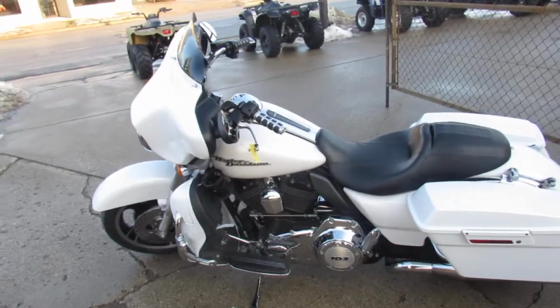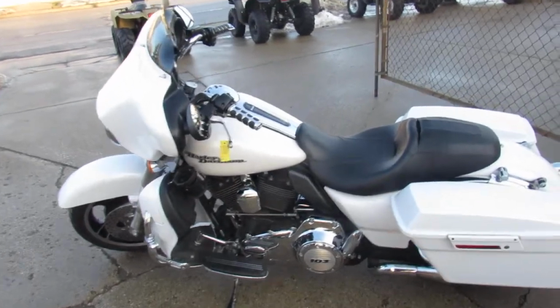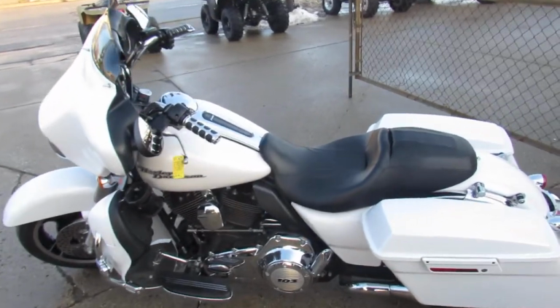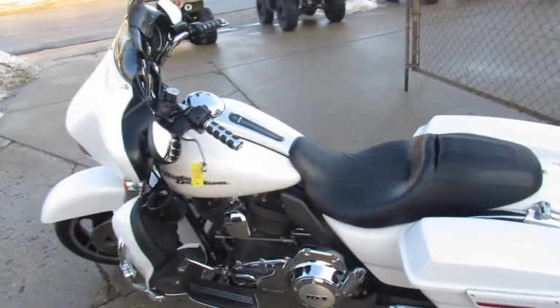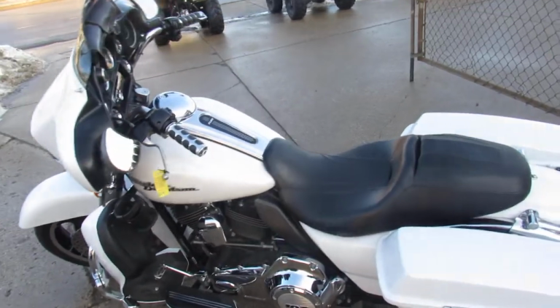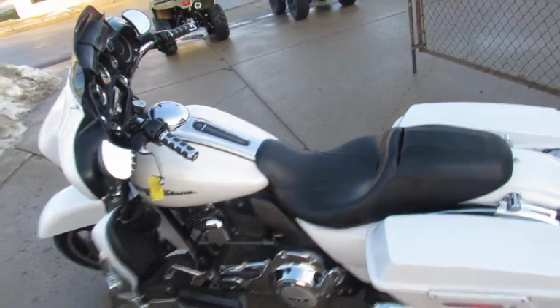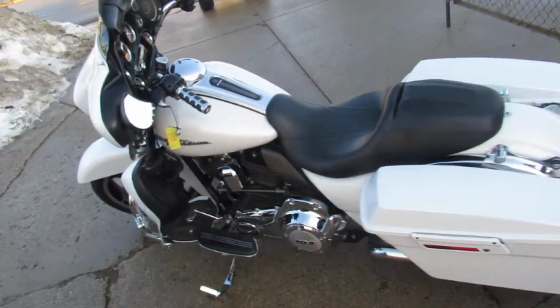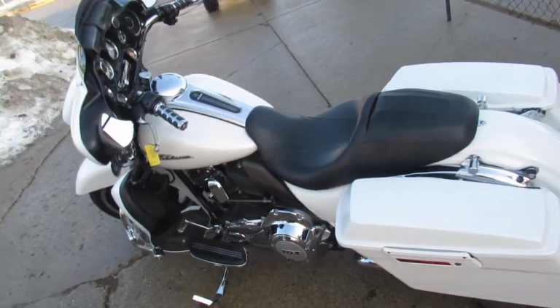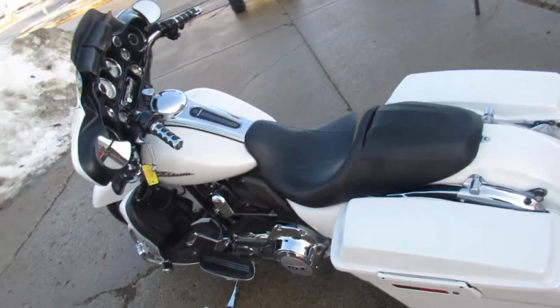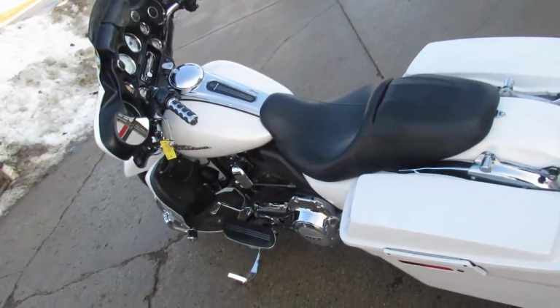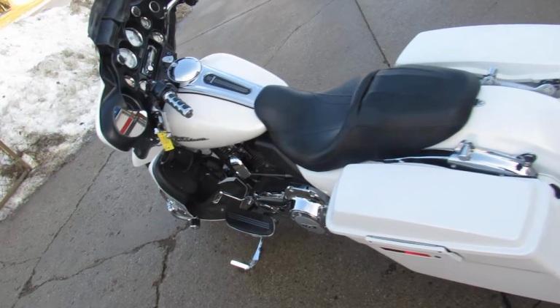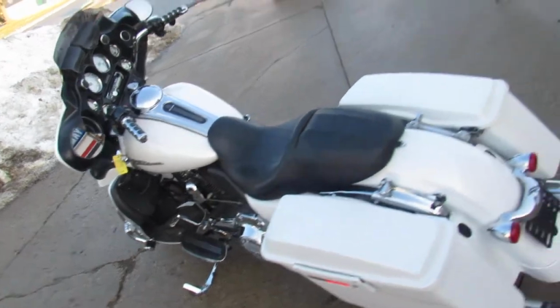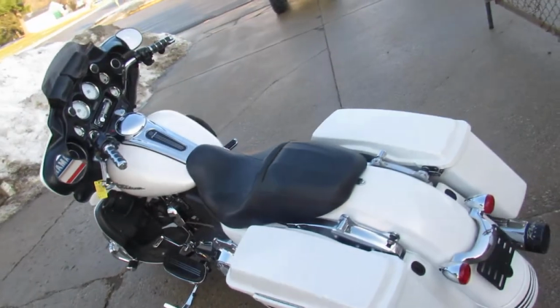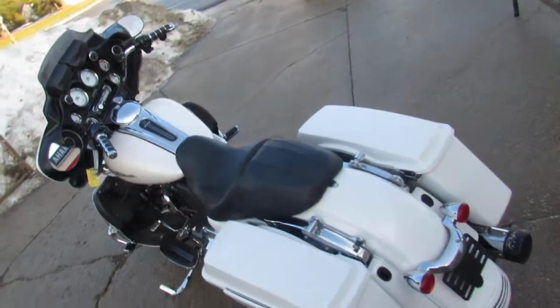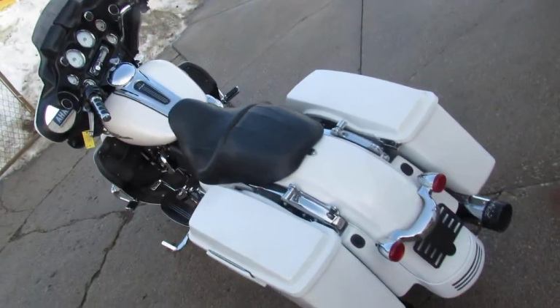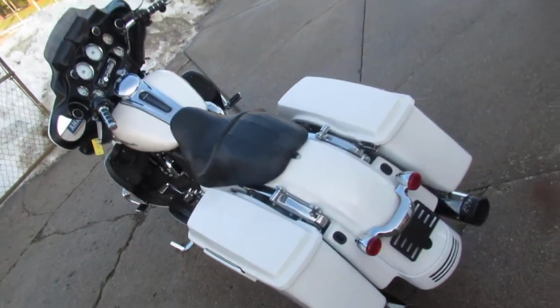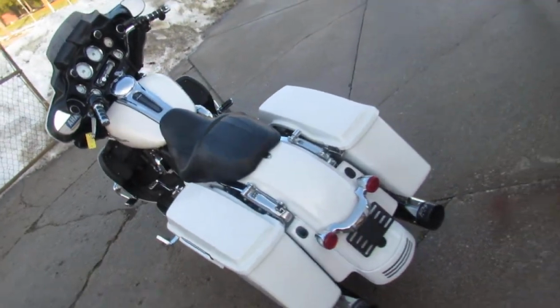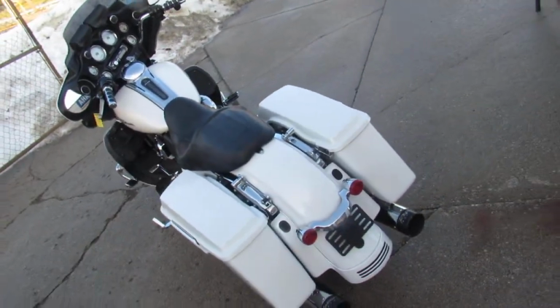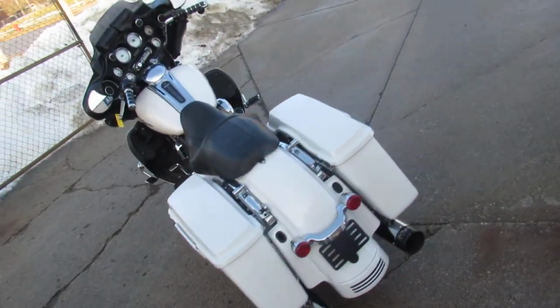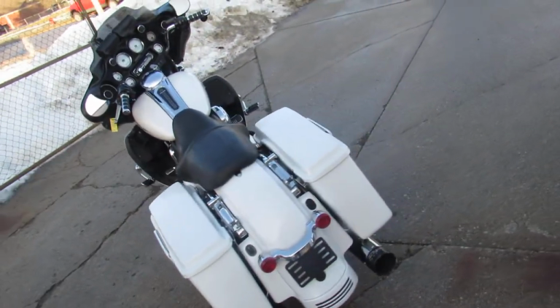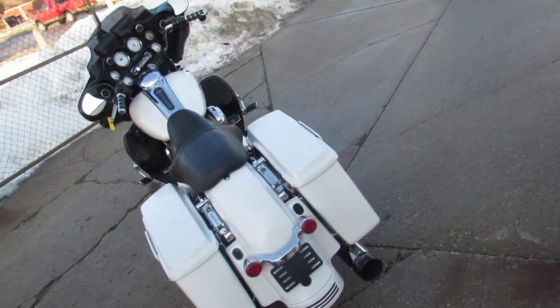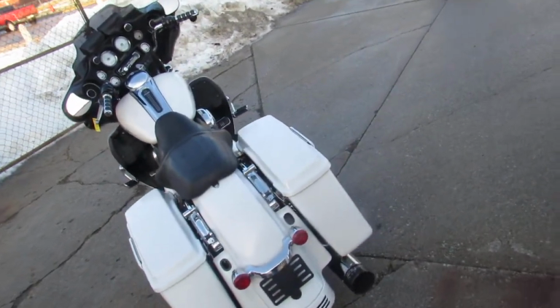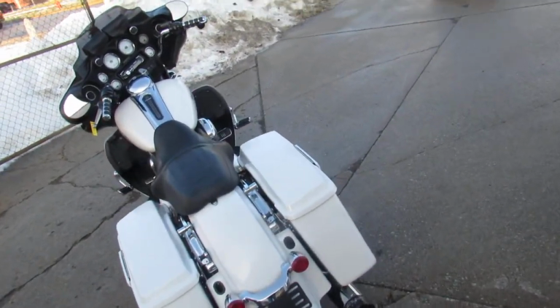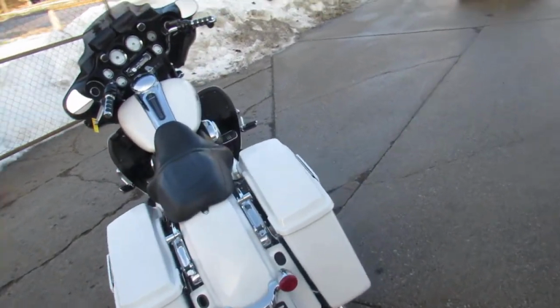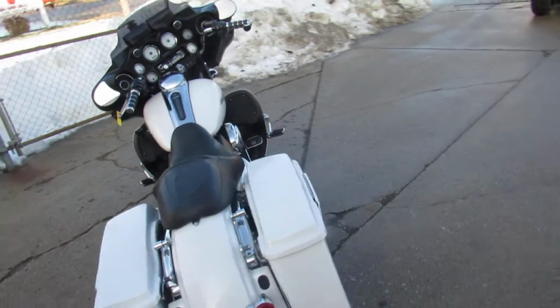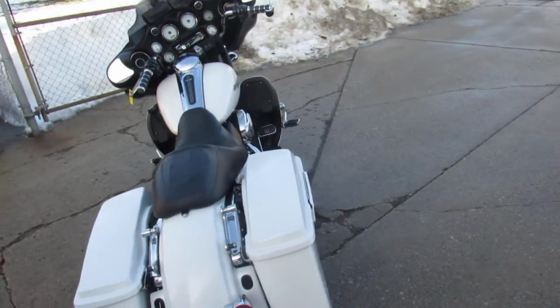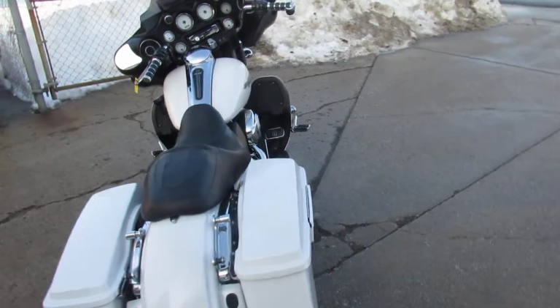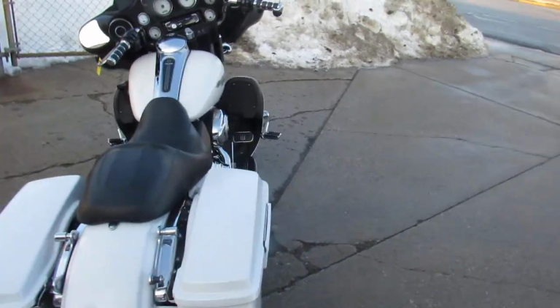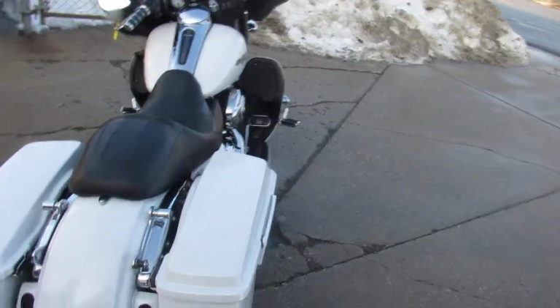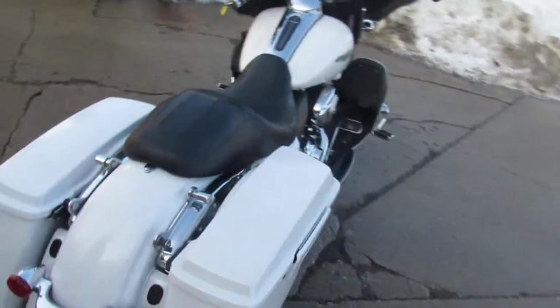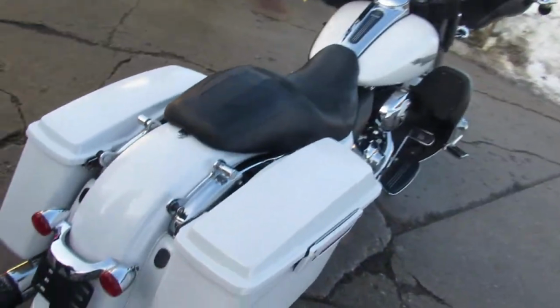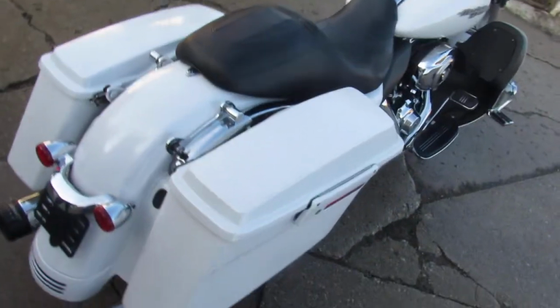Hey guys, it's ApprovalPowerSports.com here. We got guaranteed financing, we got out-of-state financing, we got assessment shipping nationwide. We got over 350 used Harleys, over 500 used bikes.